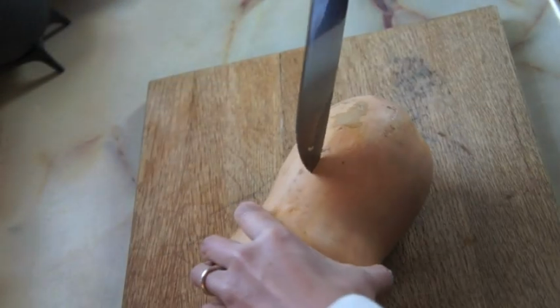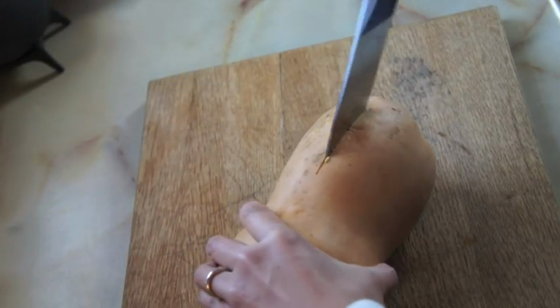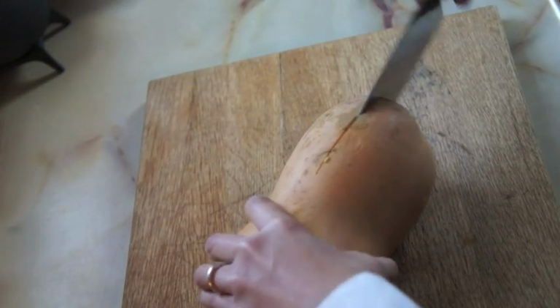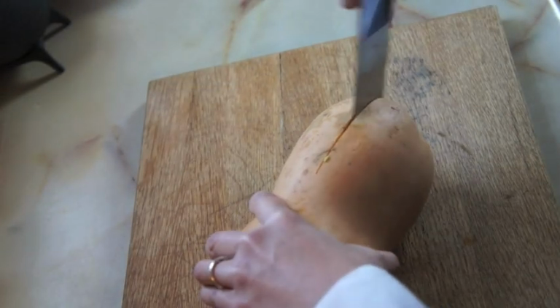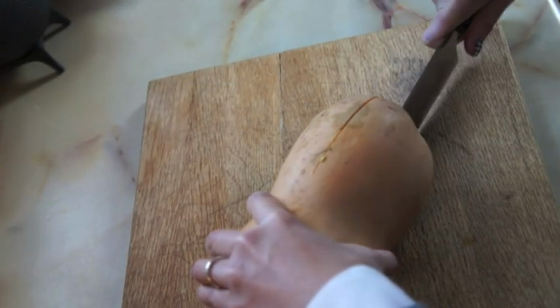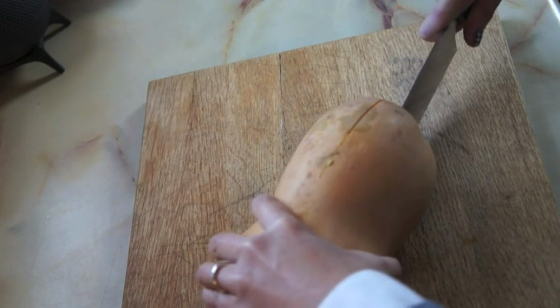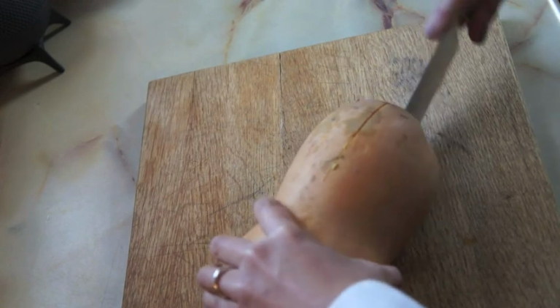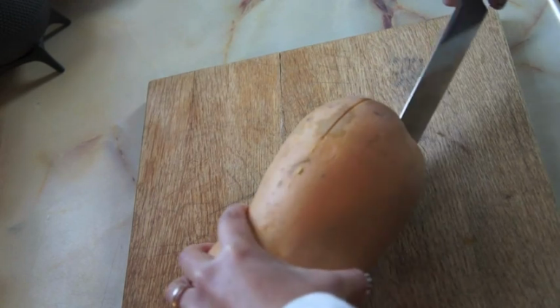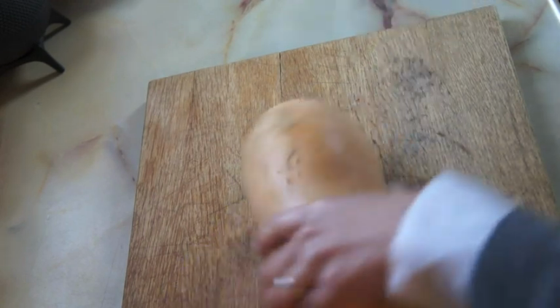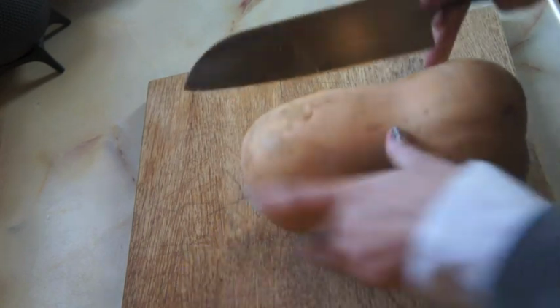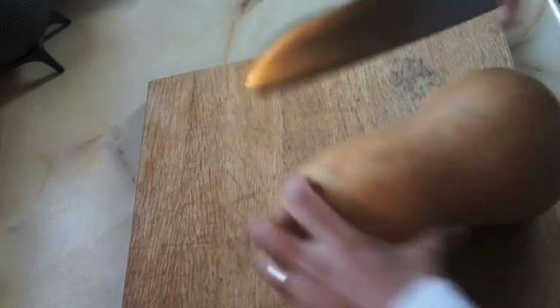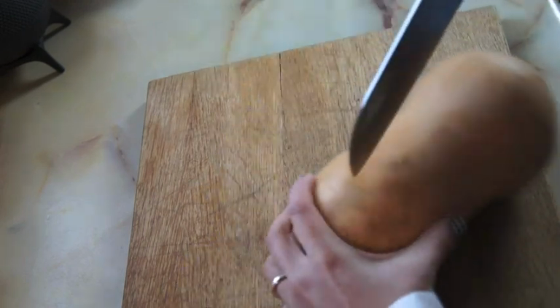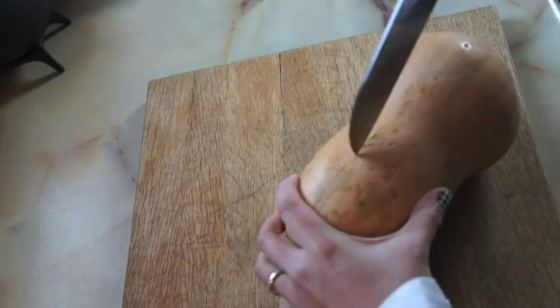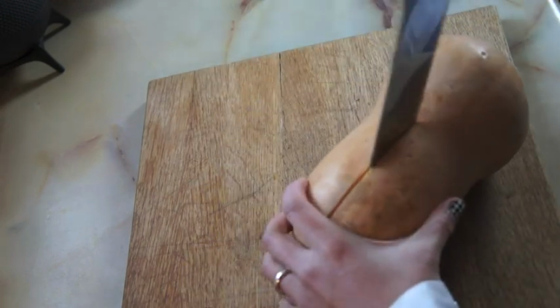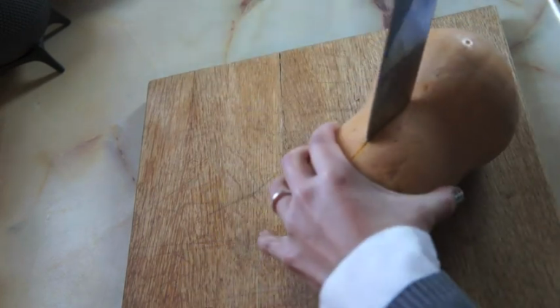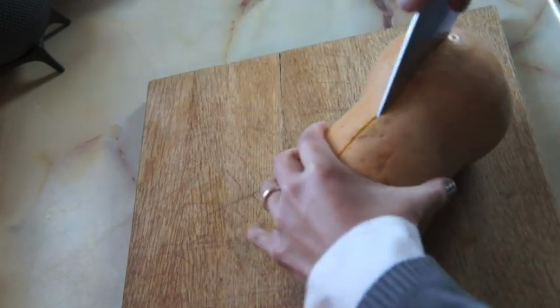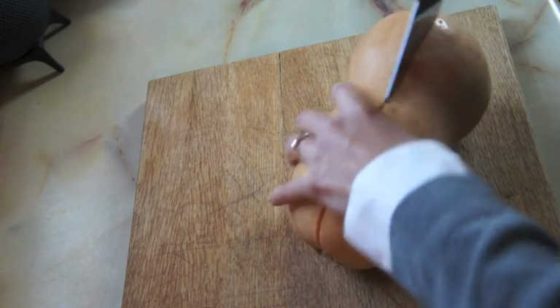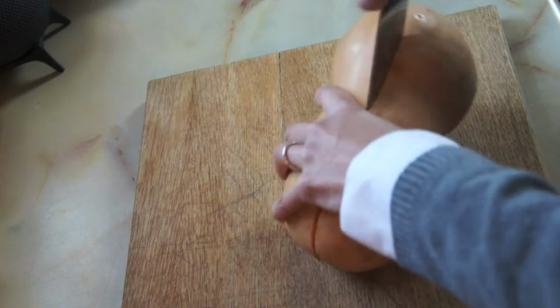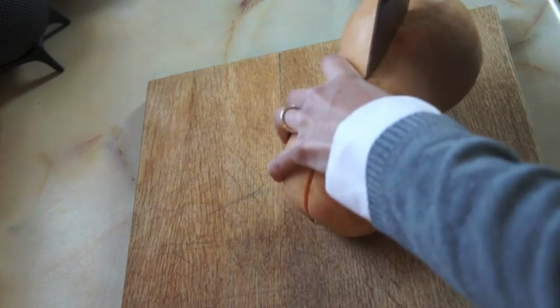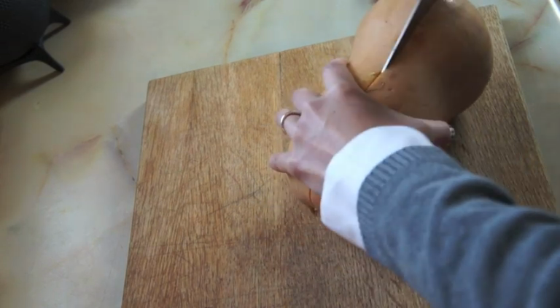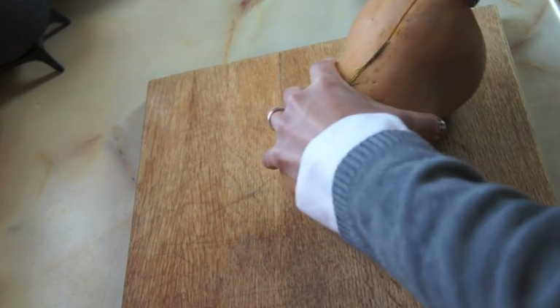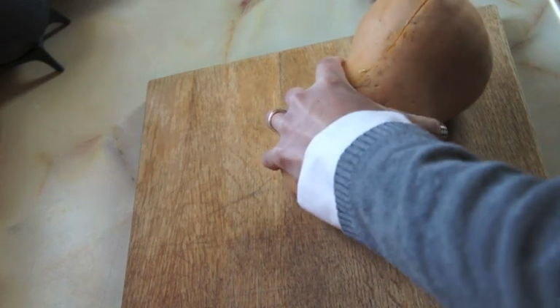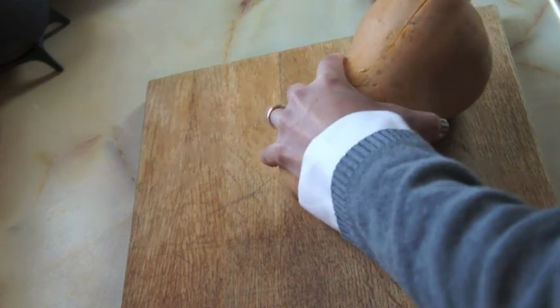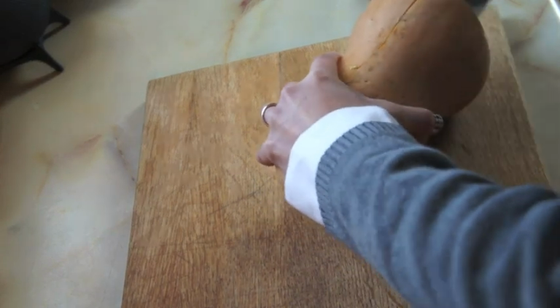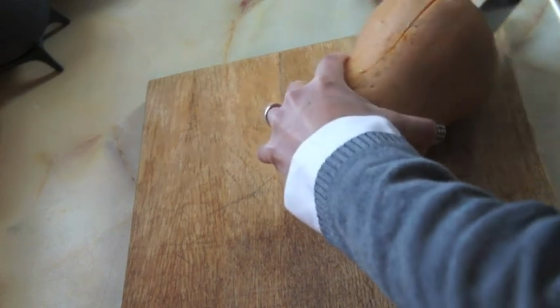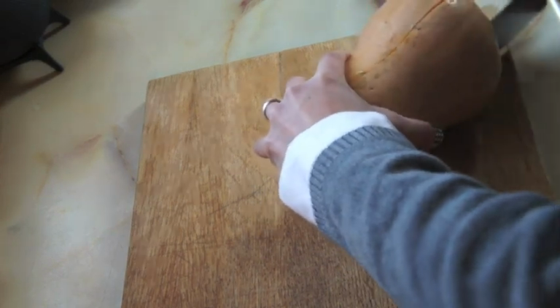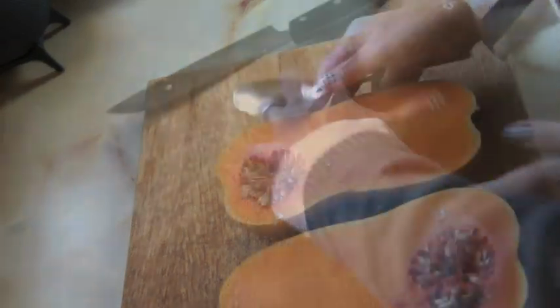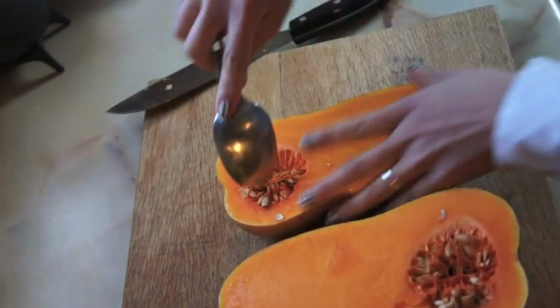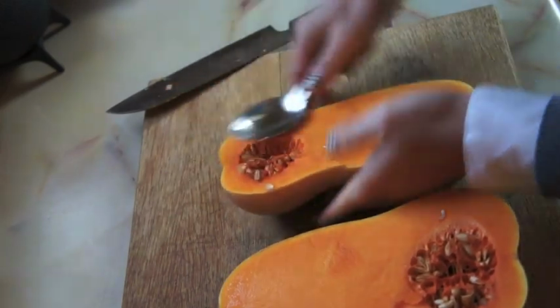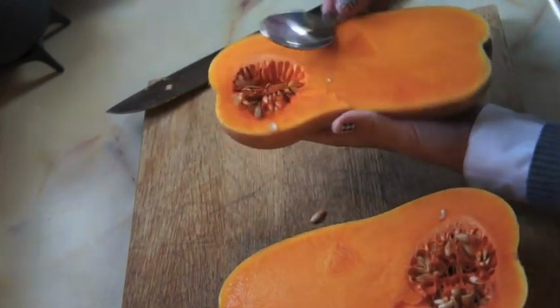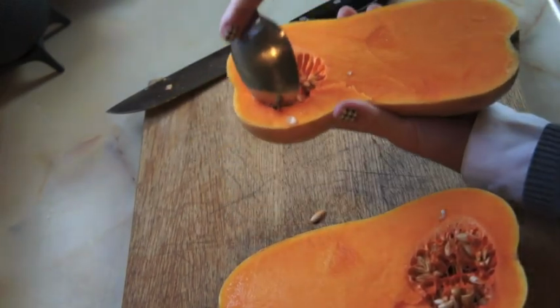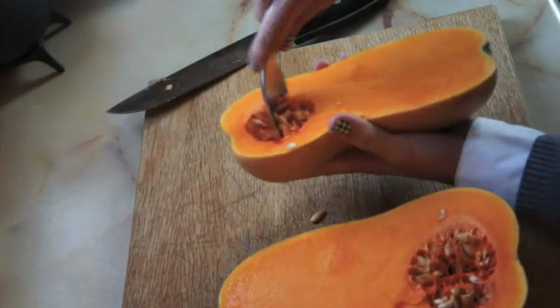Using a sharp knife, cut your butternut squash in half lengthwise. Then take a spoon and scoop out the seeds.